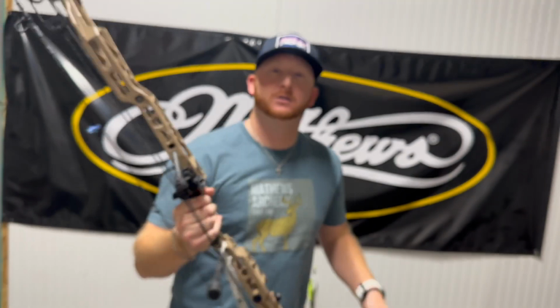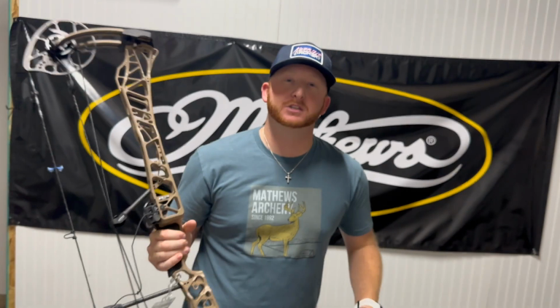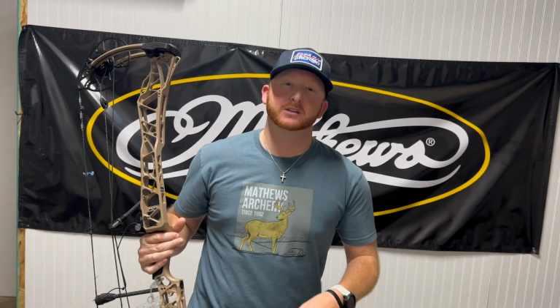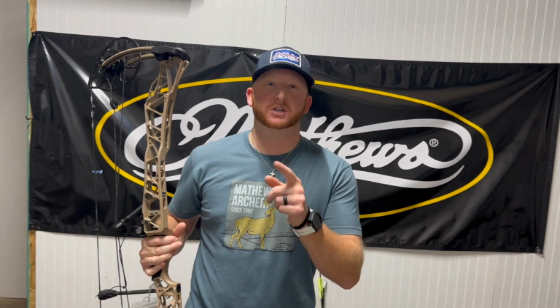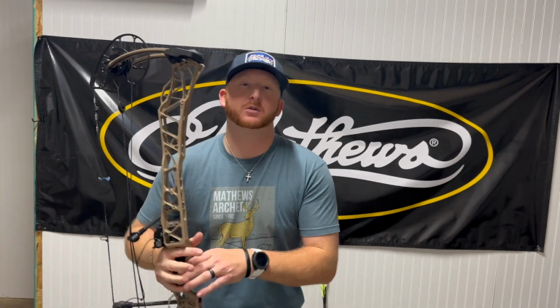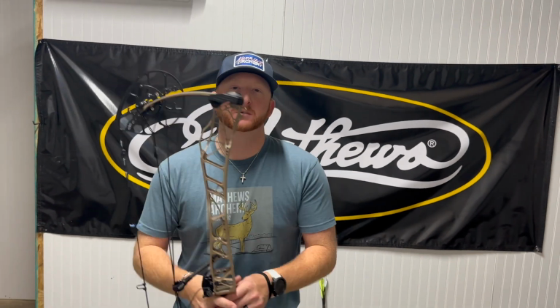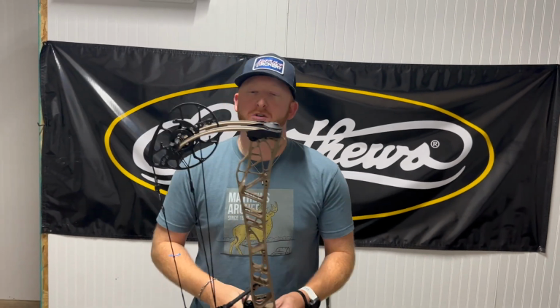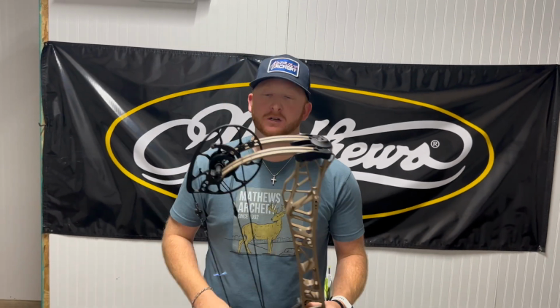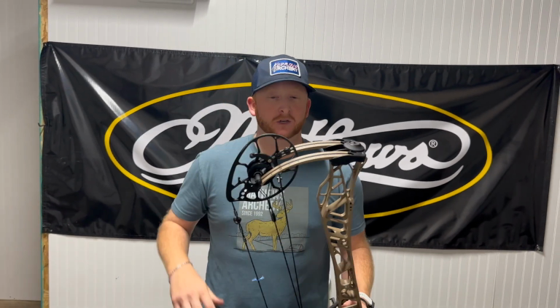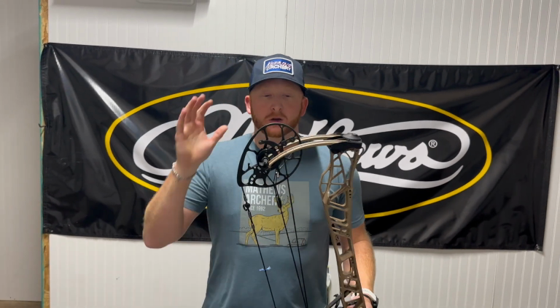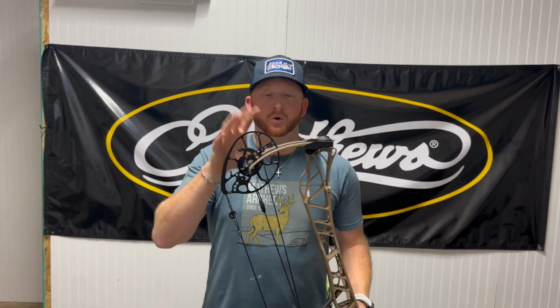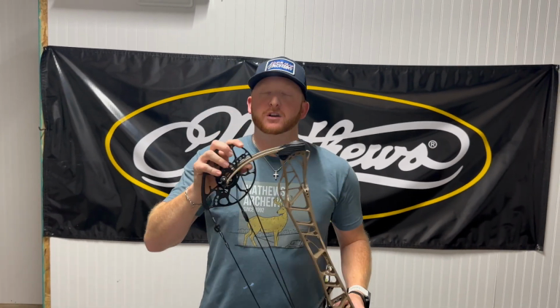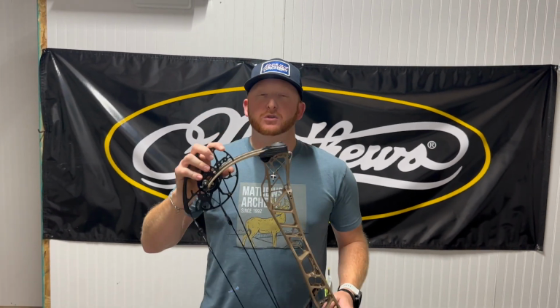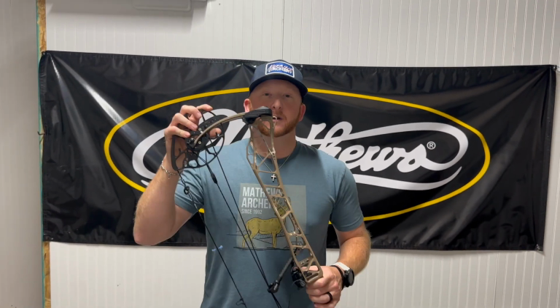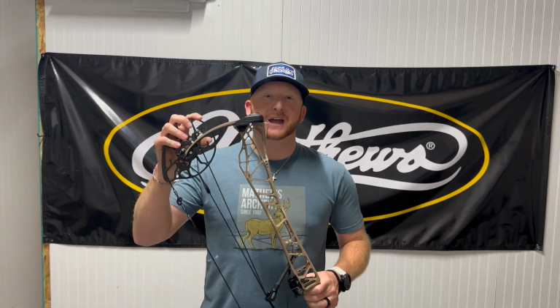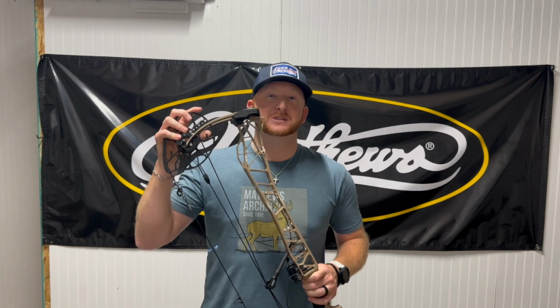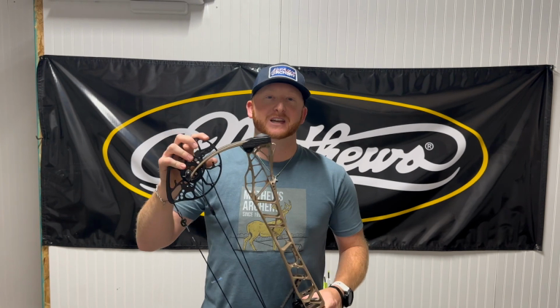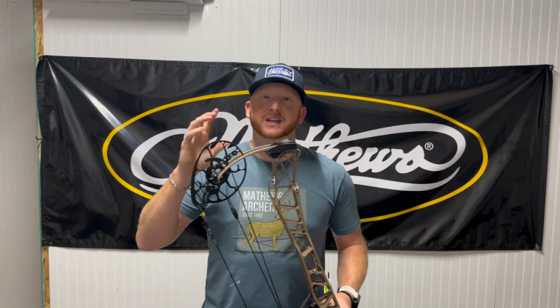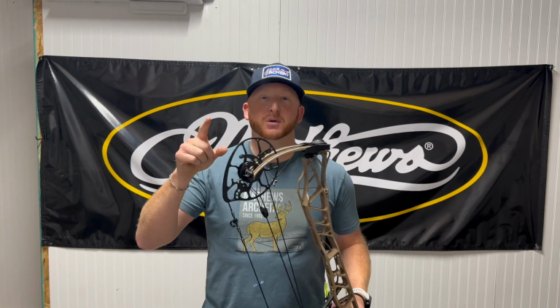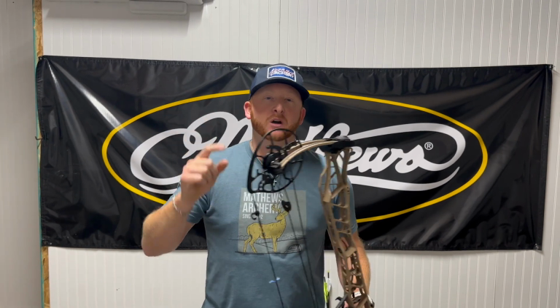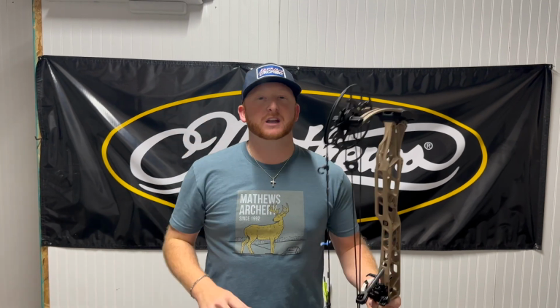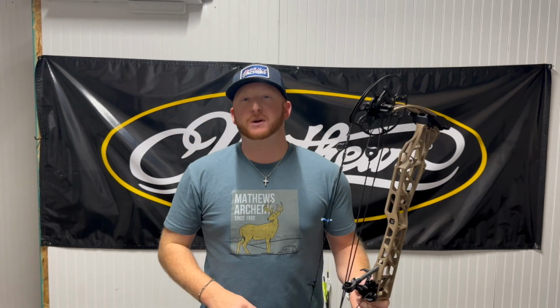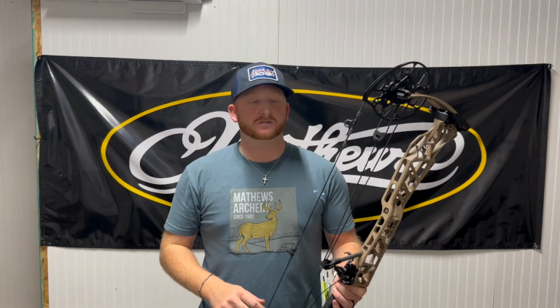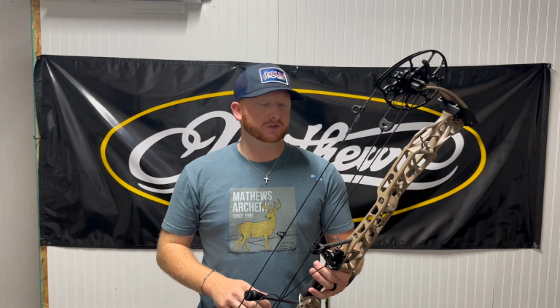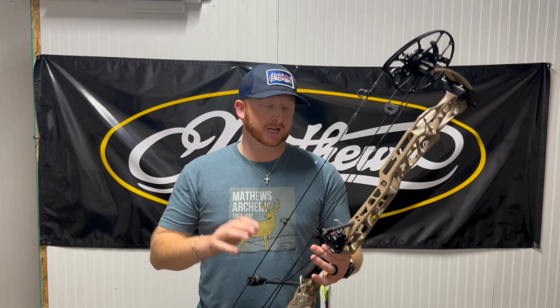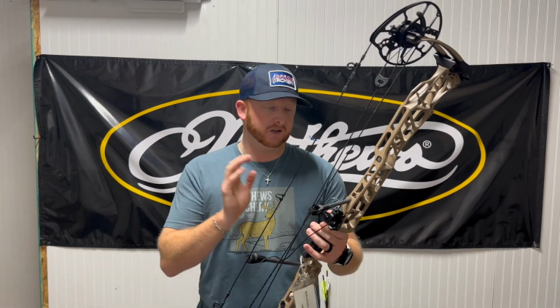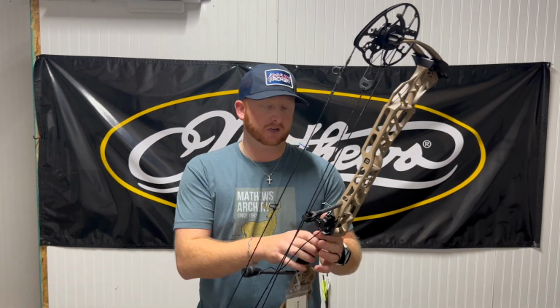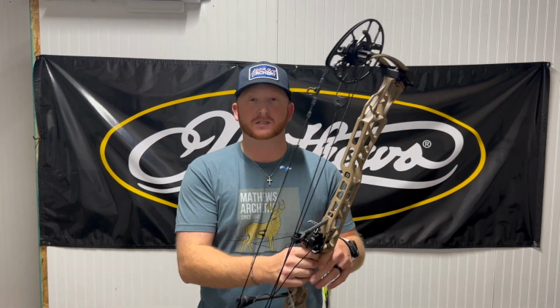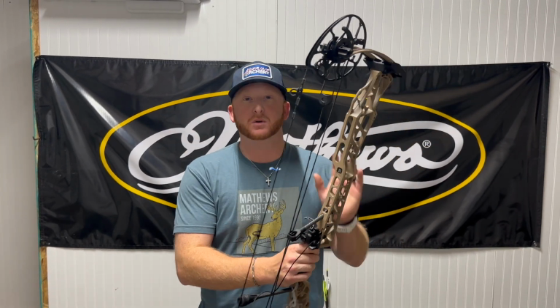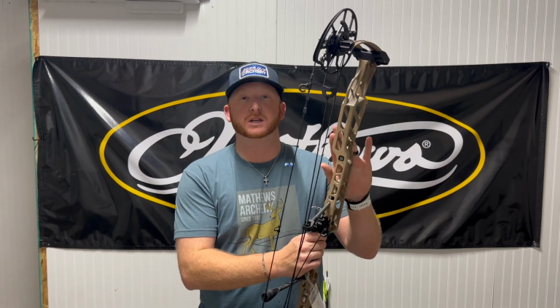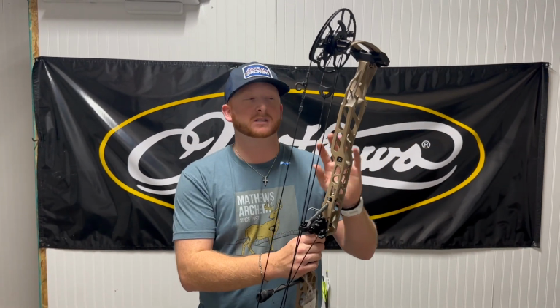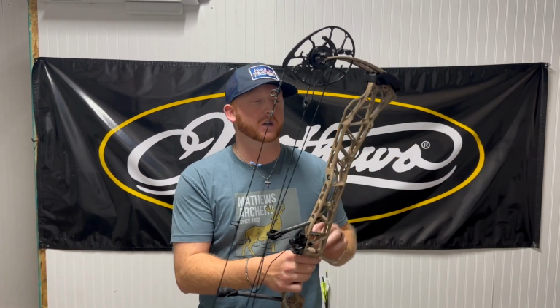What's up guys? GK here with Corbin's Archery. Brand new Matthews Lift — it is bow launch day for Matthews Archery and I cannot tell you how excited we are to get these in the shop.